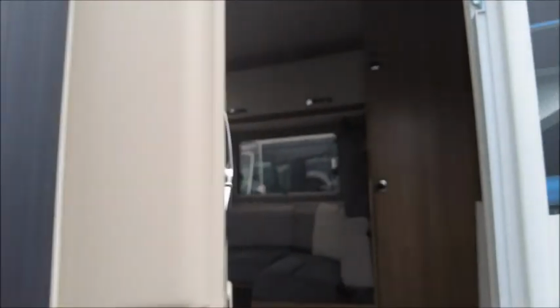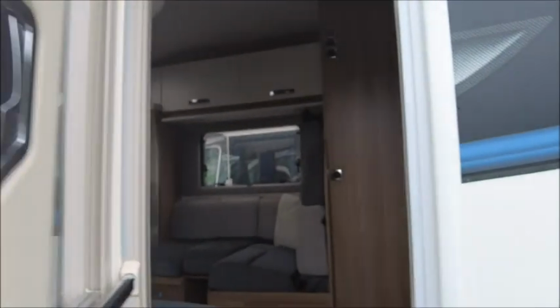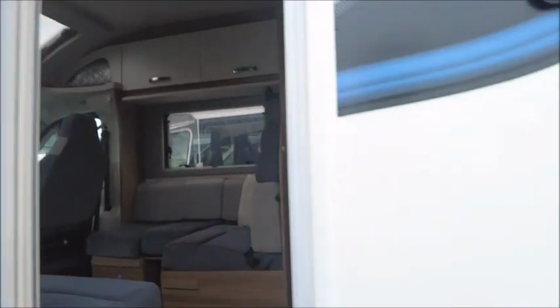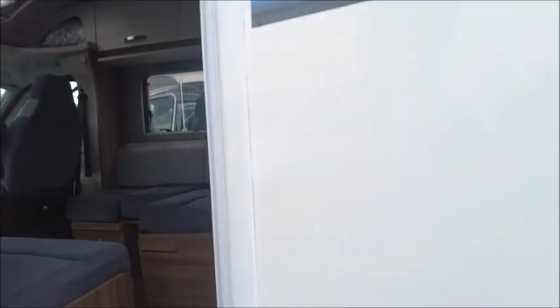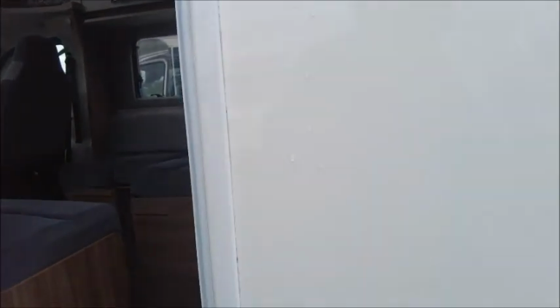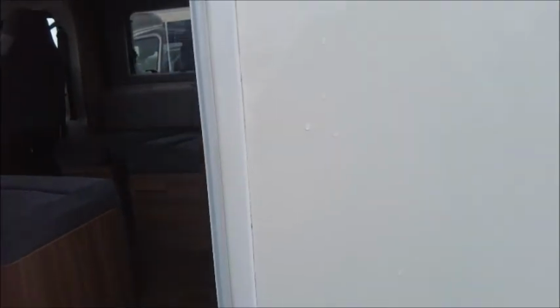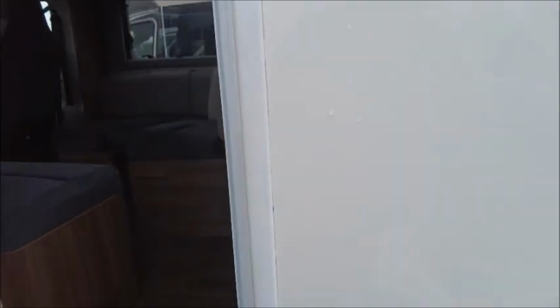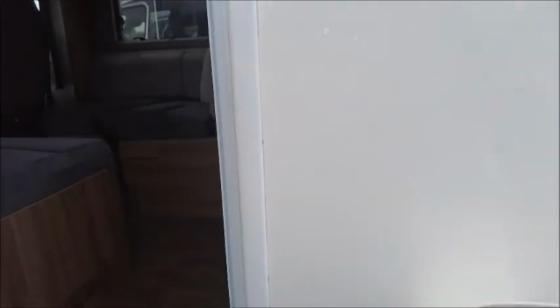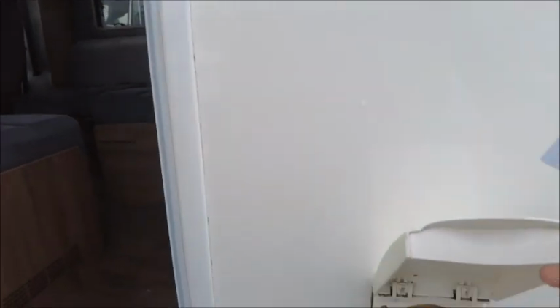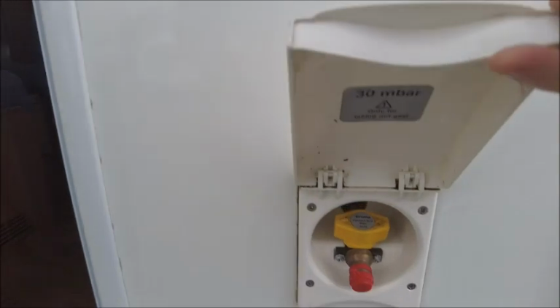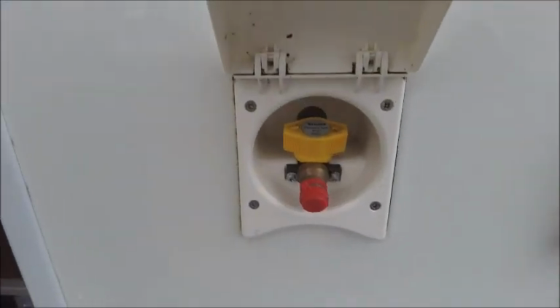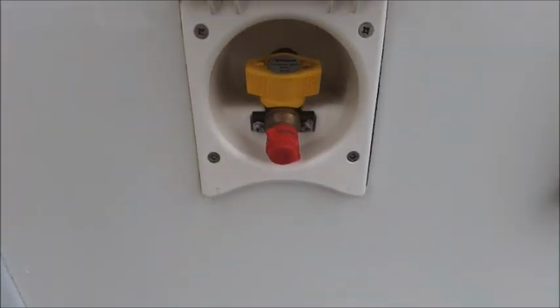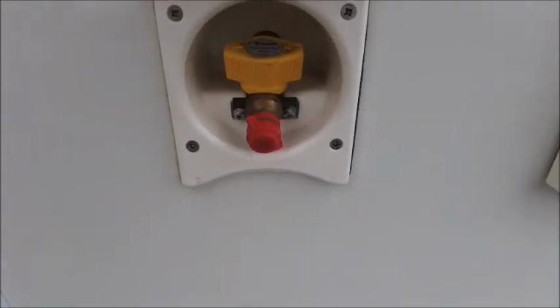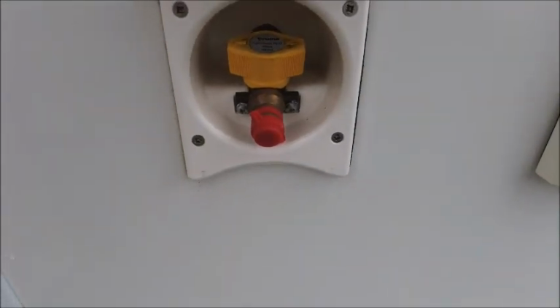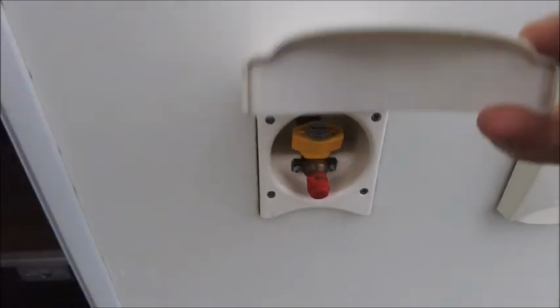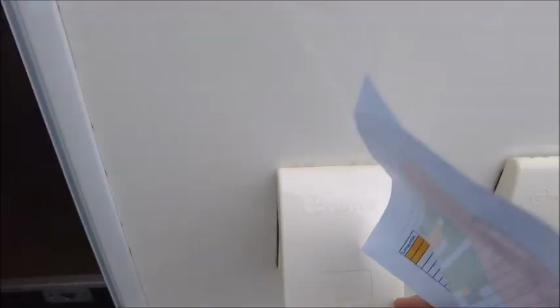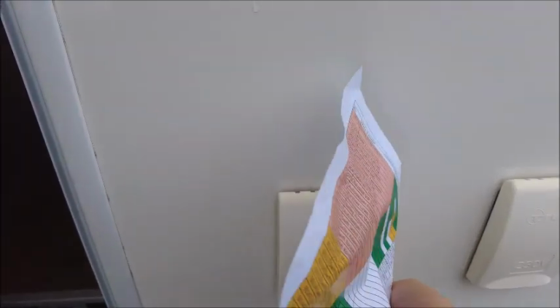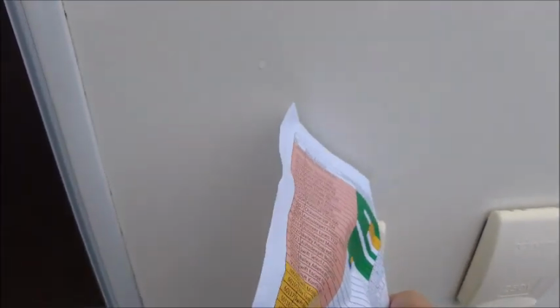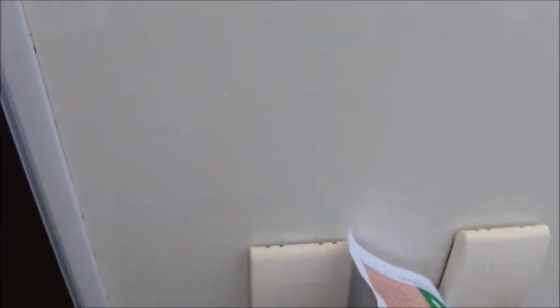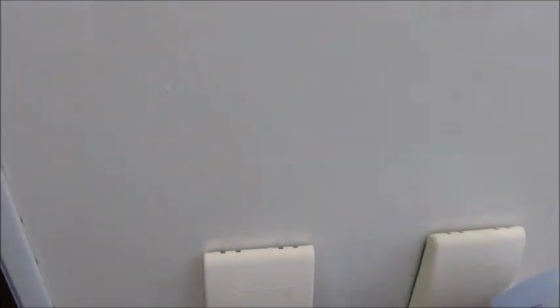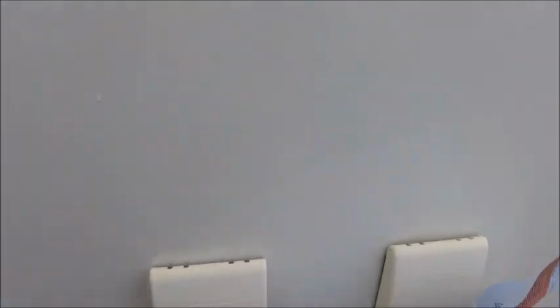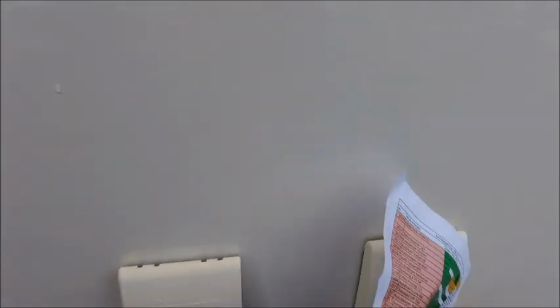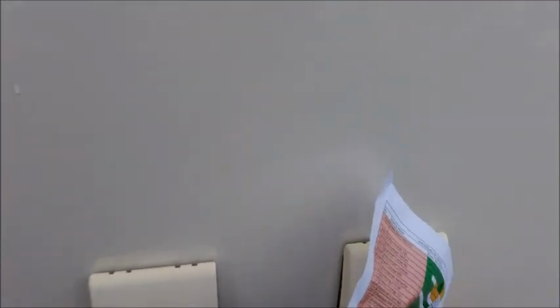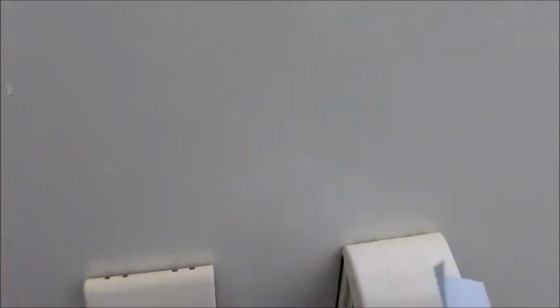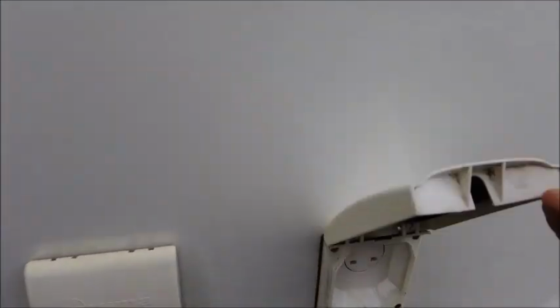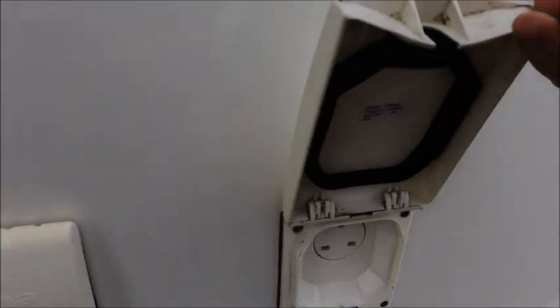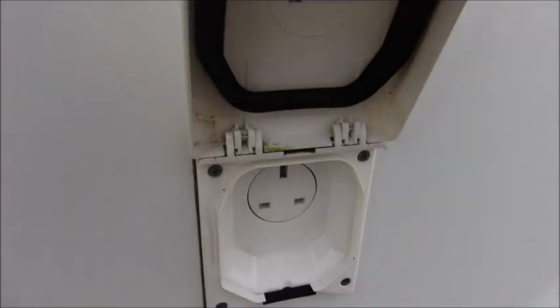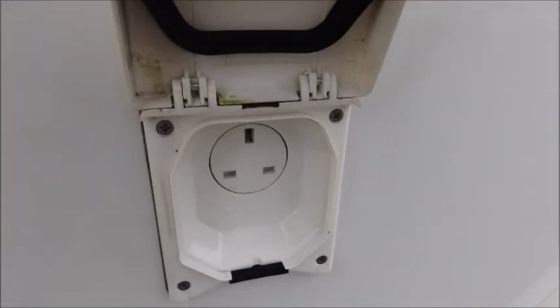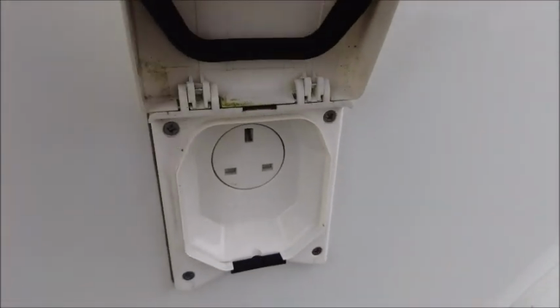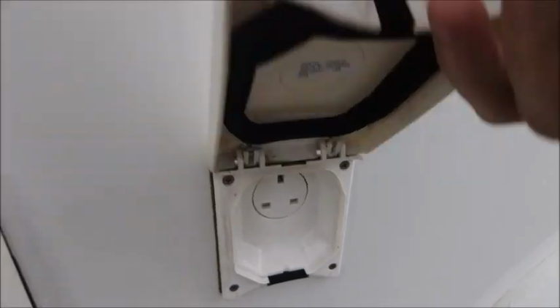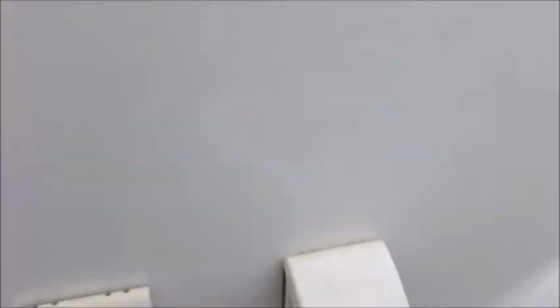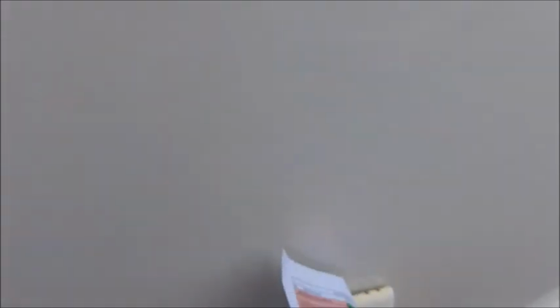Before you get inside, there is a gas barbecue point and a UK mains socket on the exterior.